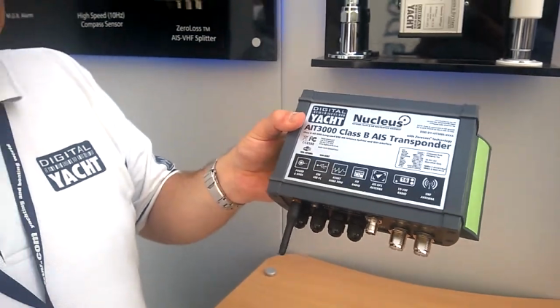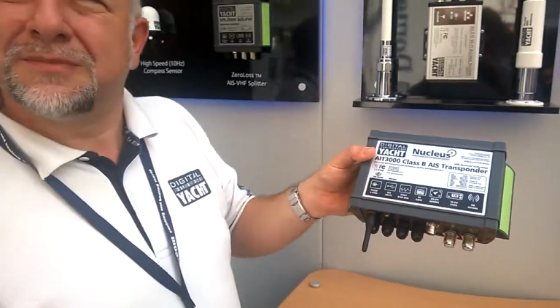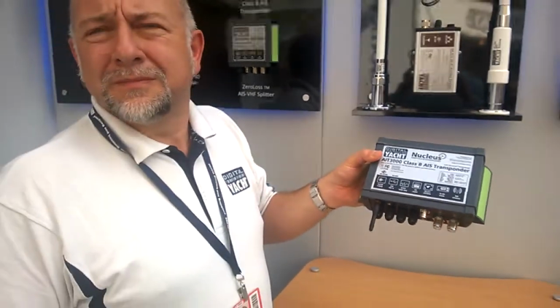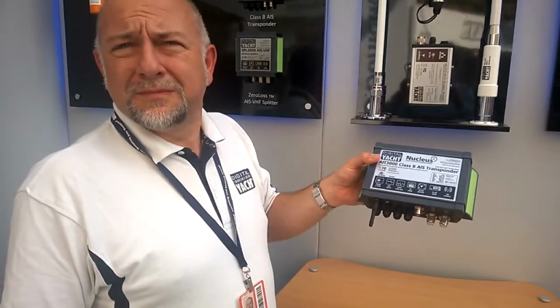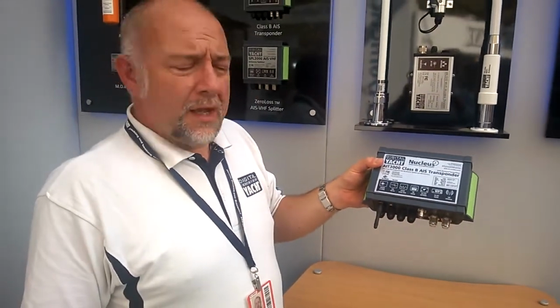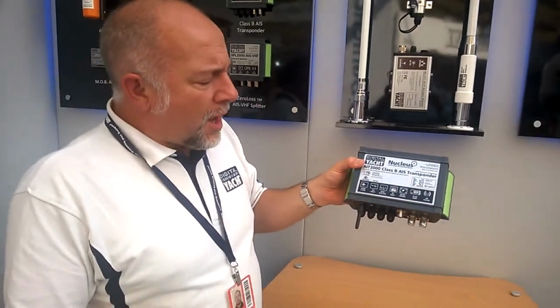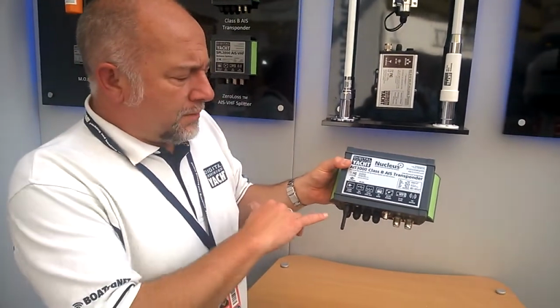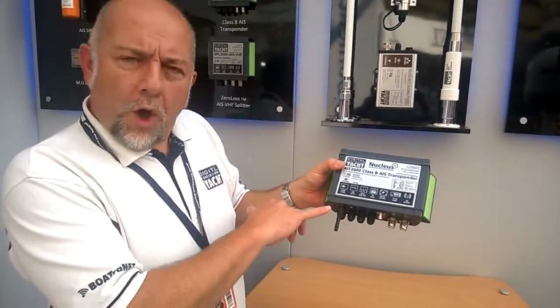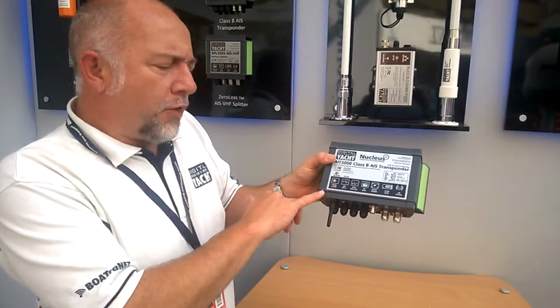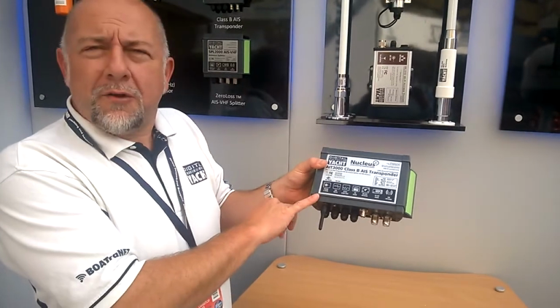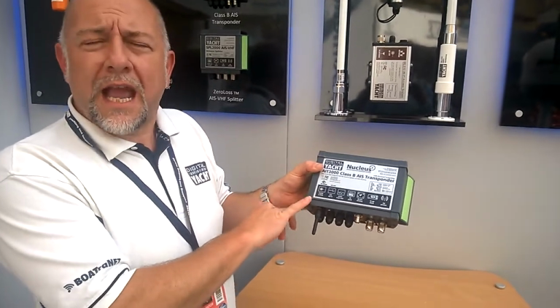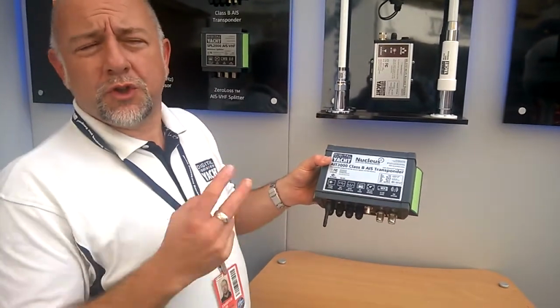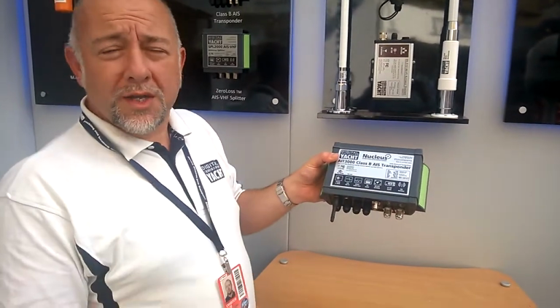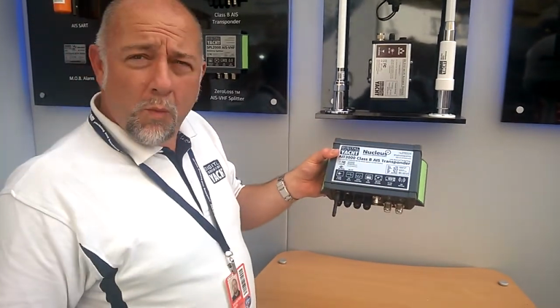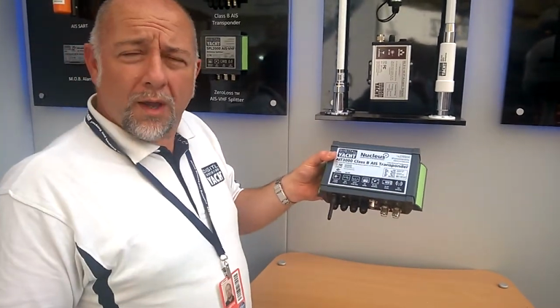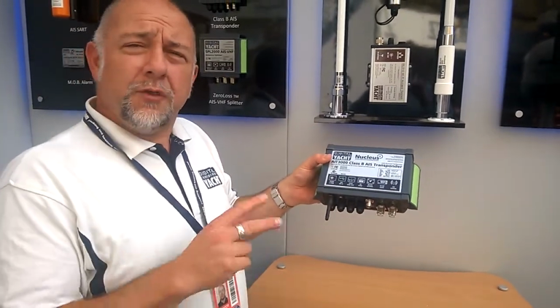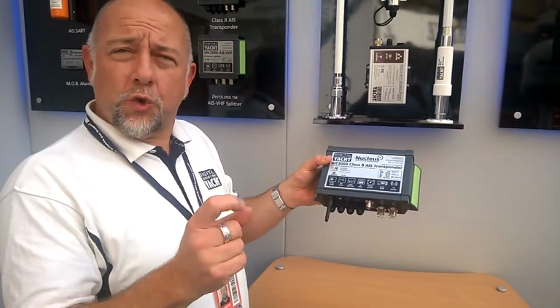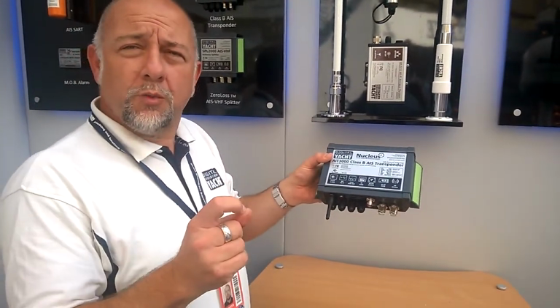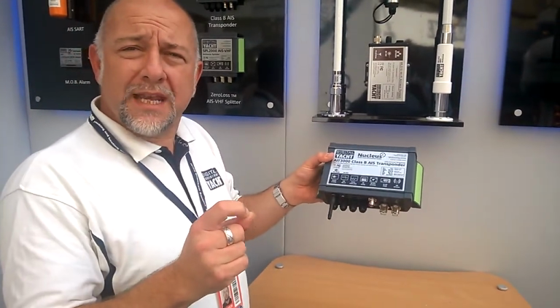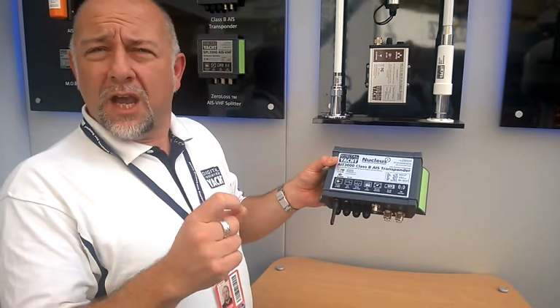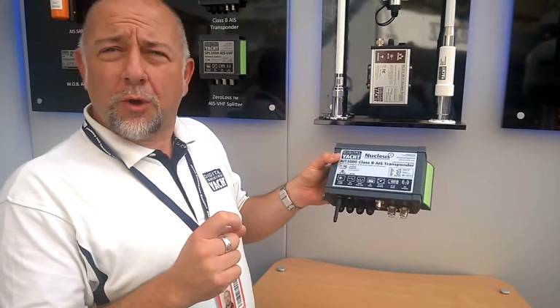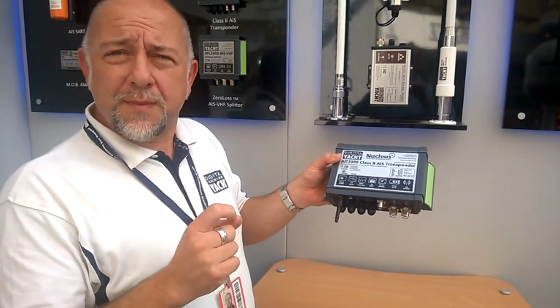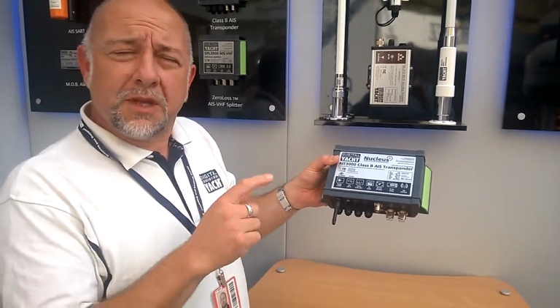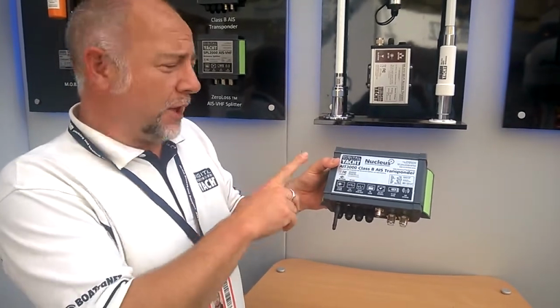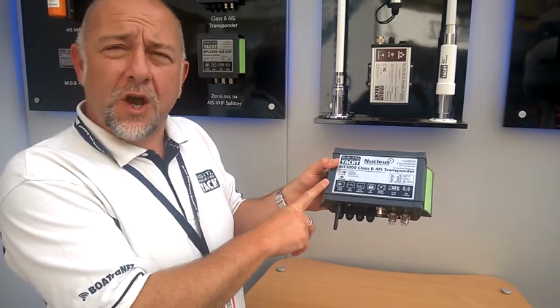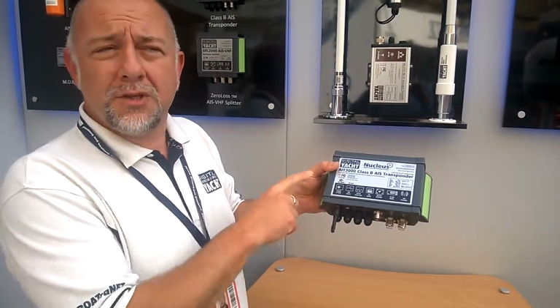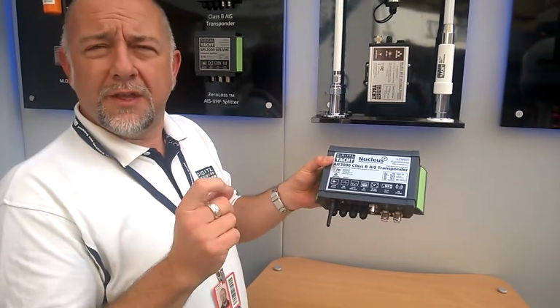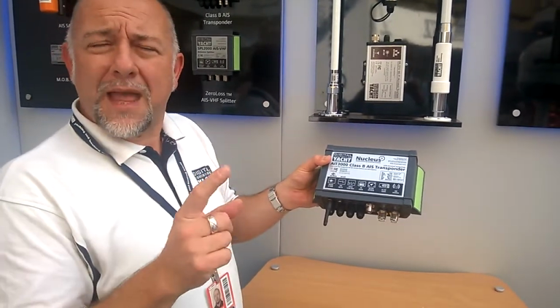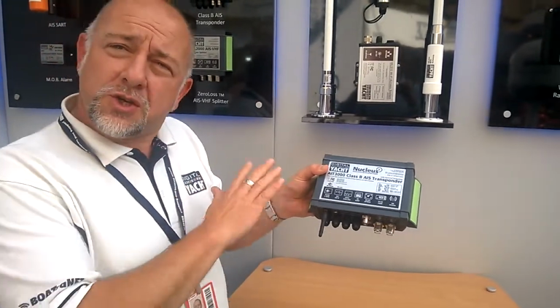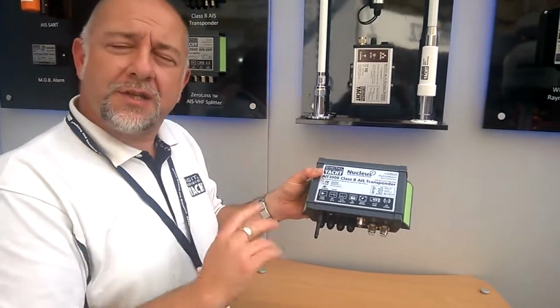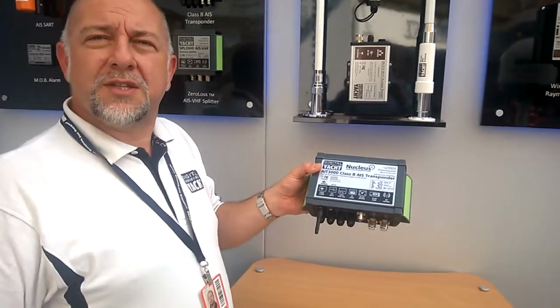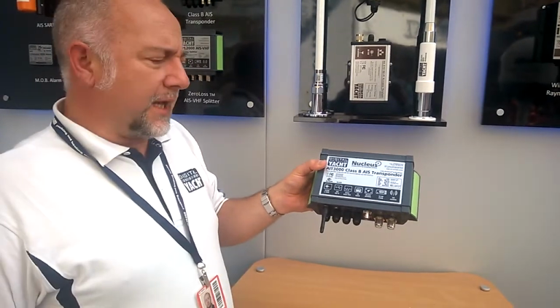And what about a silent capability if you want to mute the transponder? On the power and data cable you've got two wires — the blue and white wire — and you just short those two wires together and it stops transmitting and goes into silent mode. Then you open that switch and it starts transmitting again.